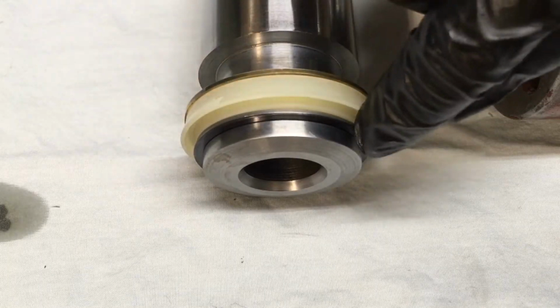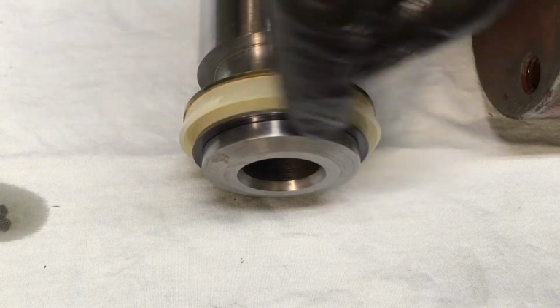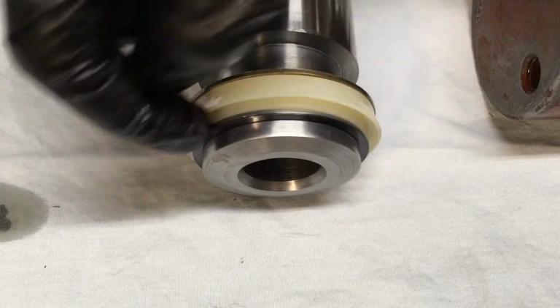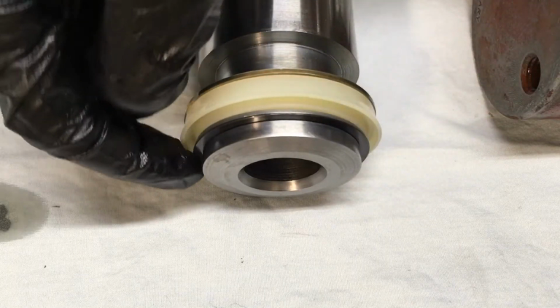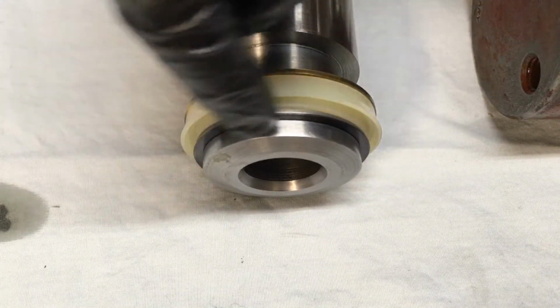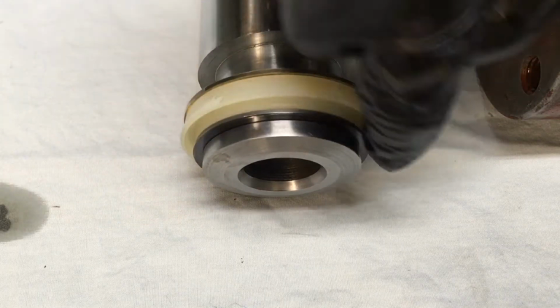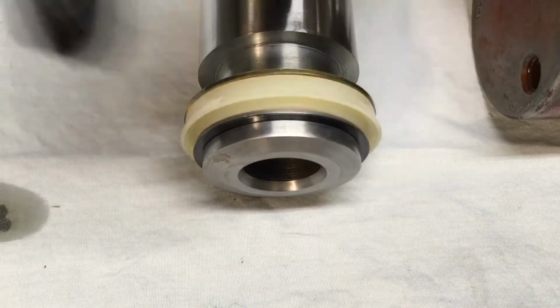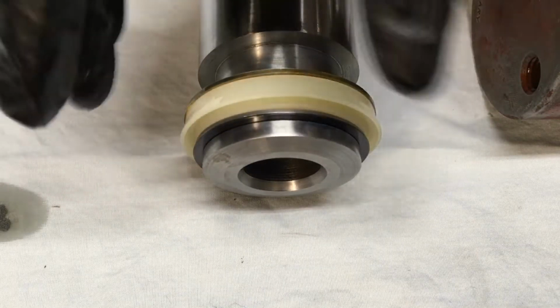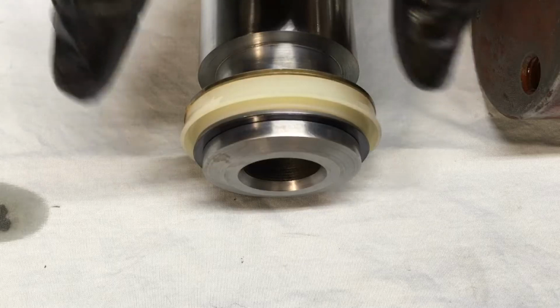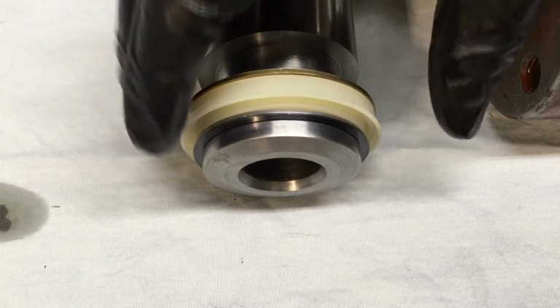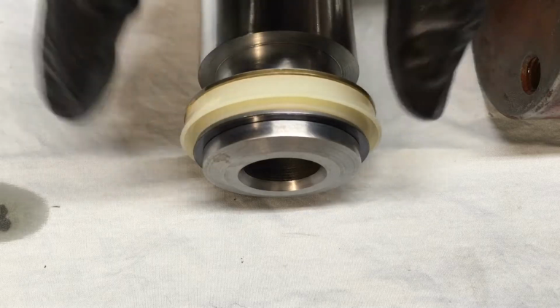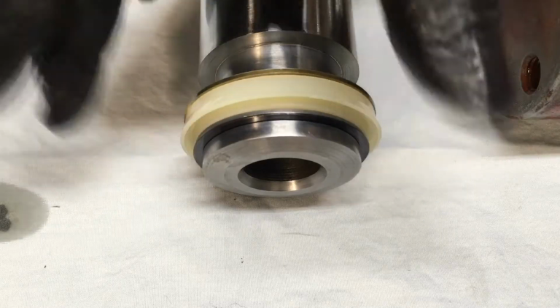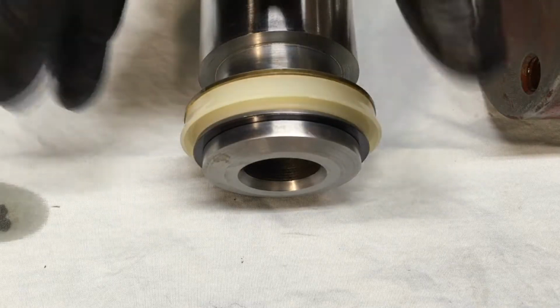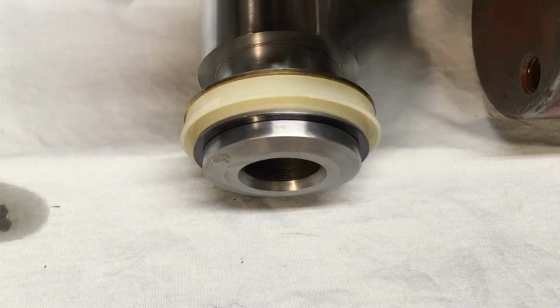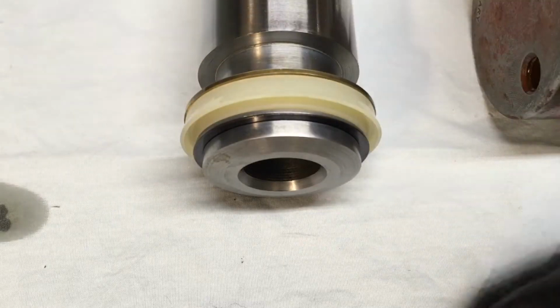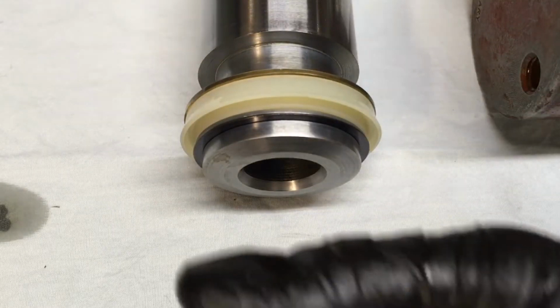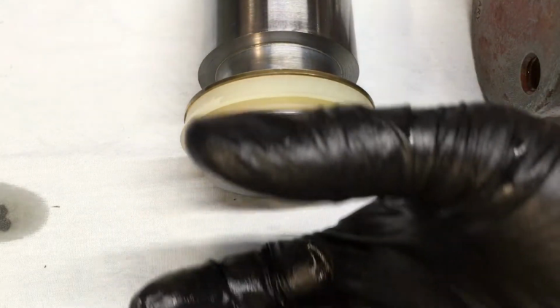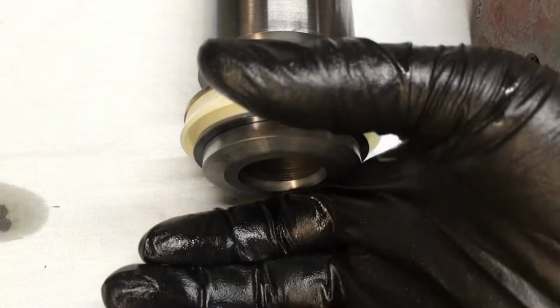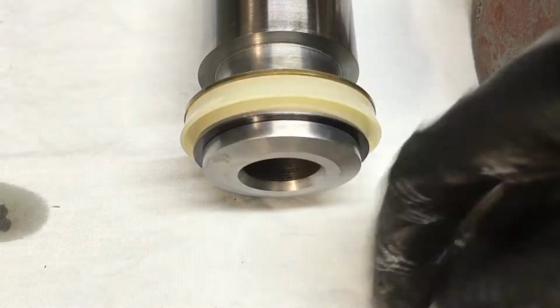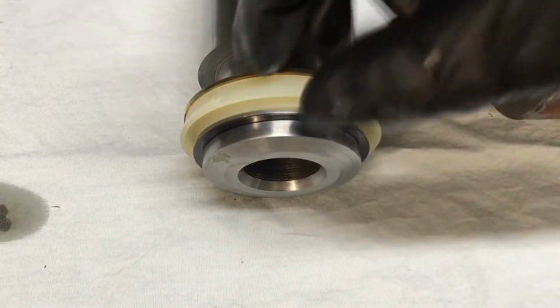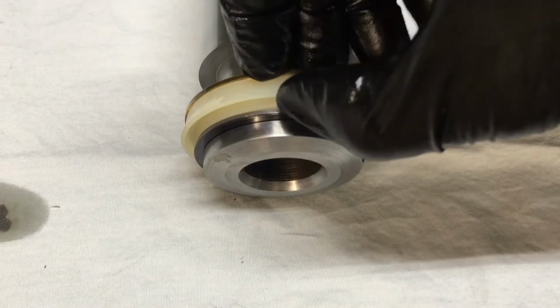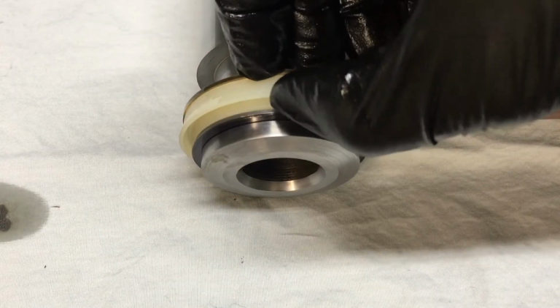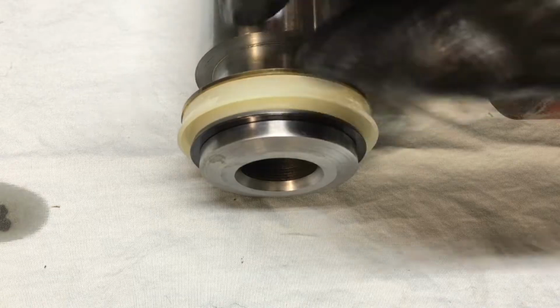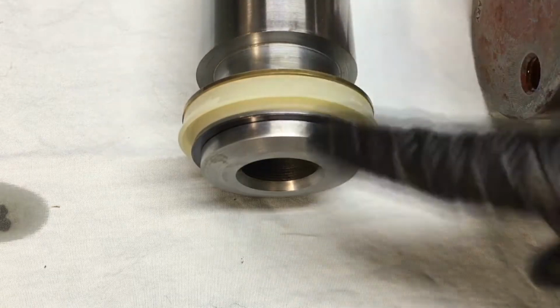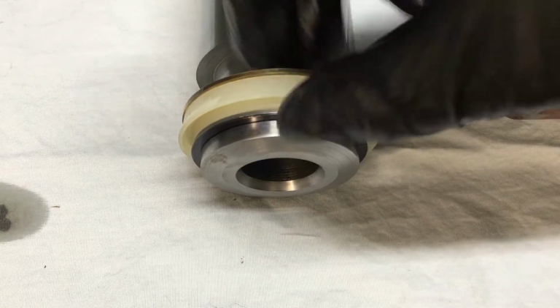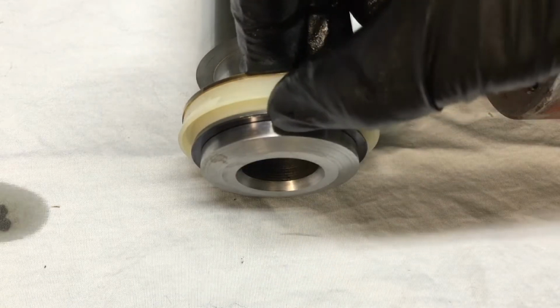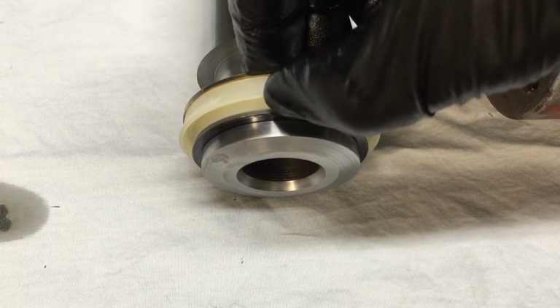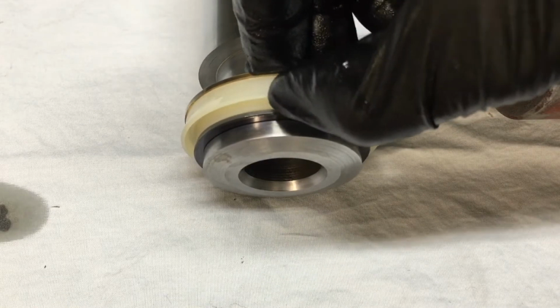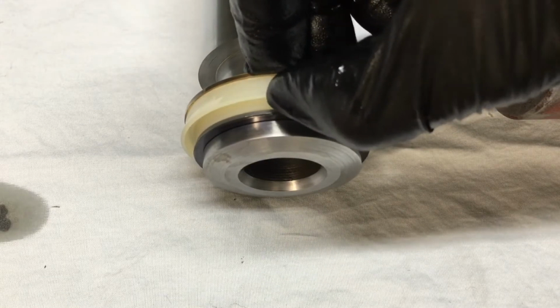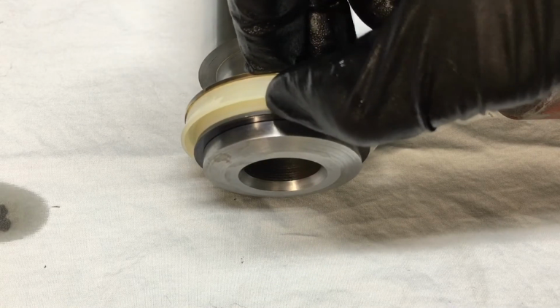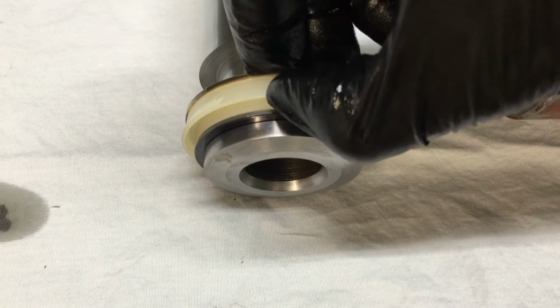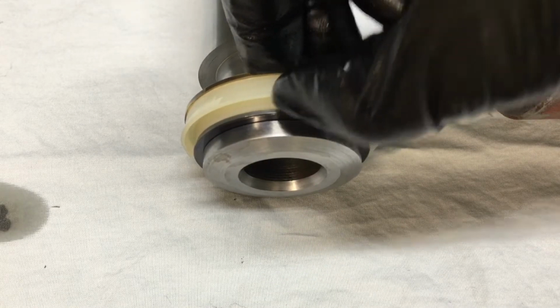Make sure your lip is on the bottom side. That makes sense because as the fluid comes up, it pressurizes up in there and pushes the seal up against the internal side of the cylinder.